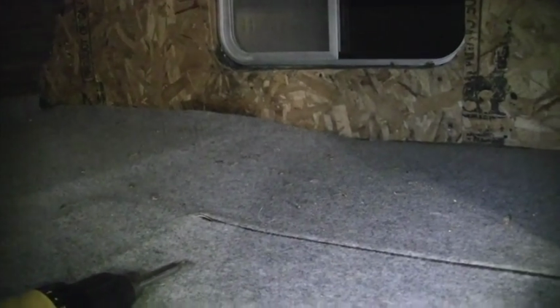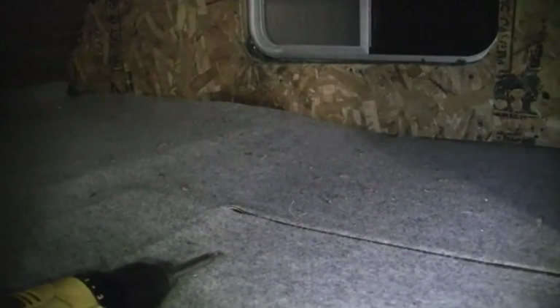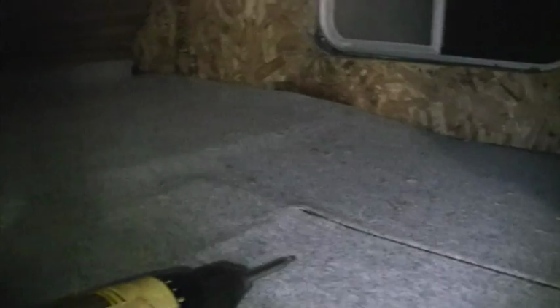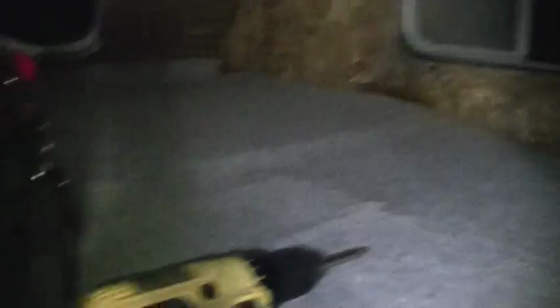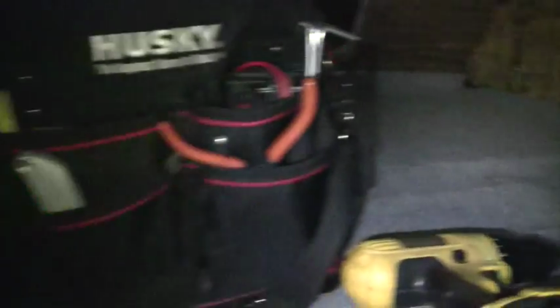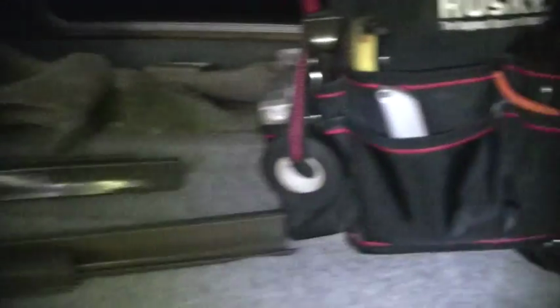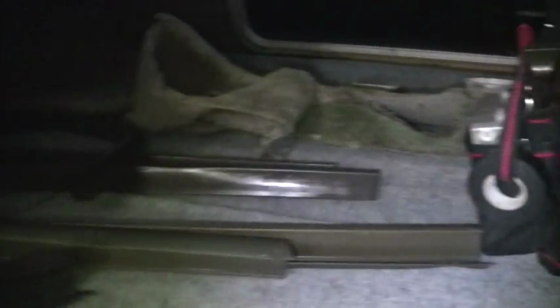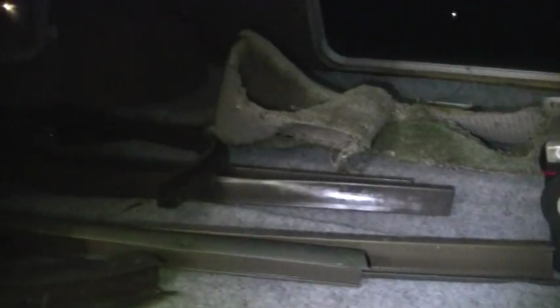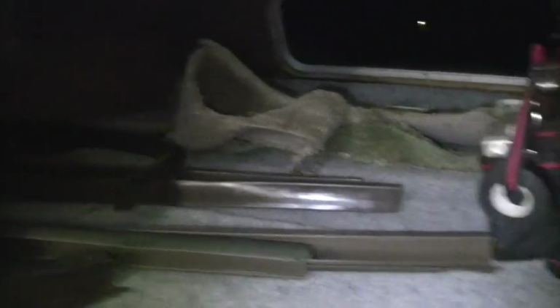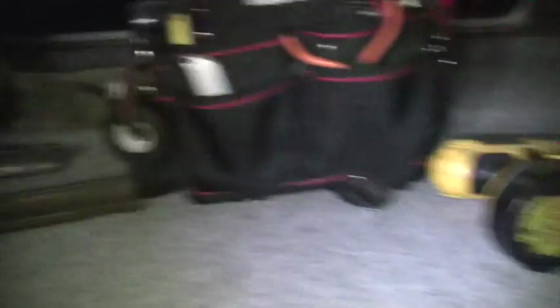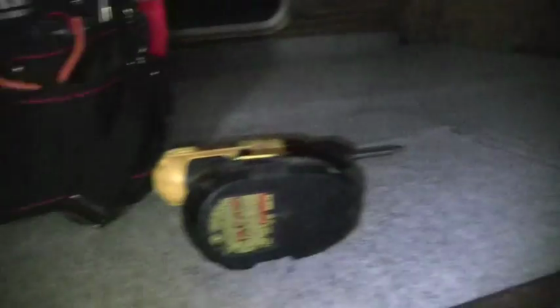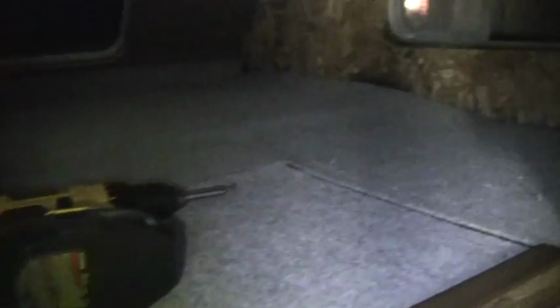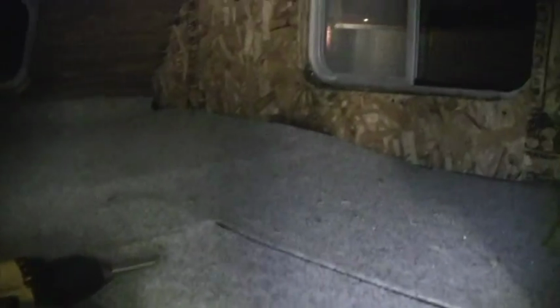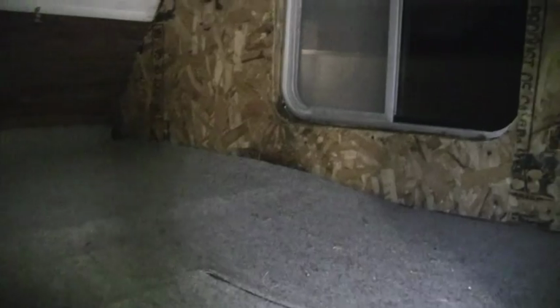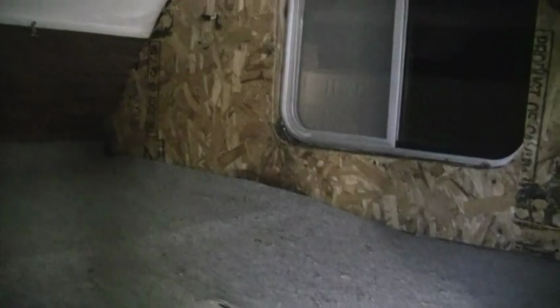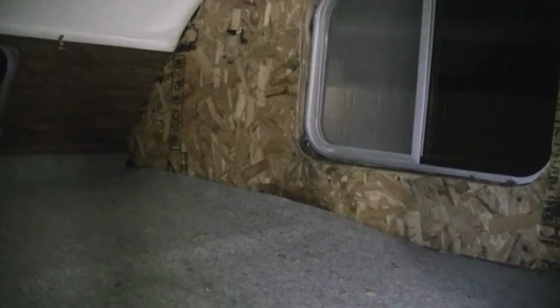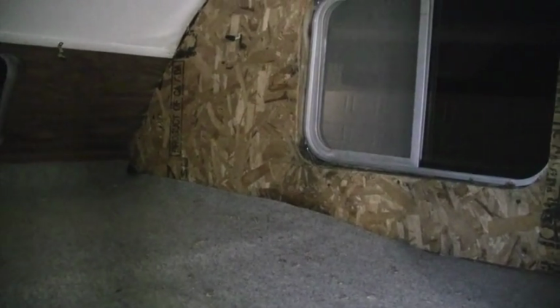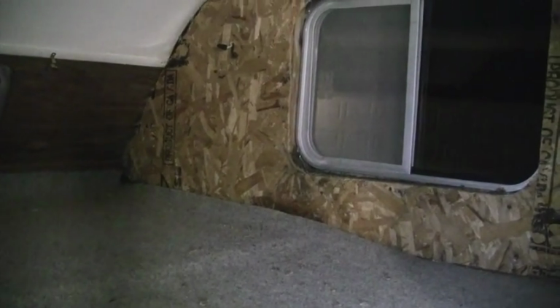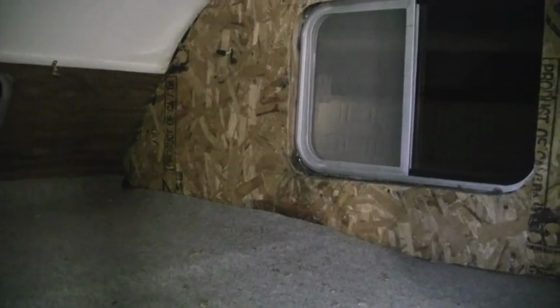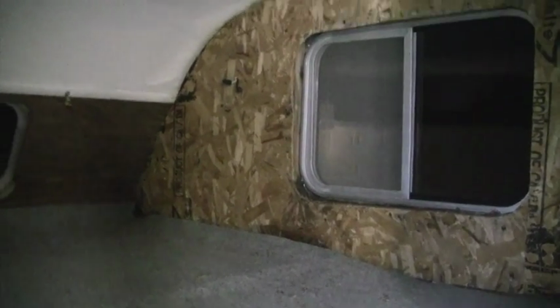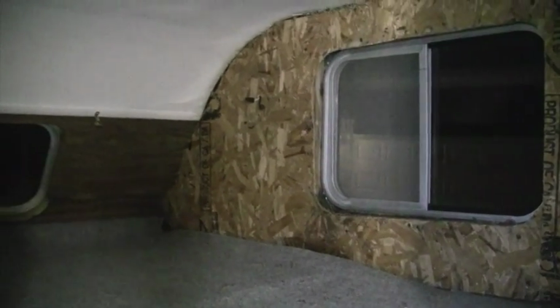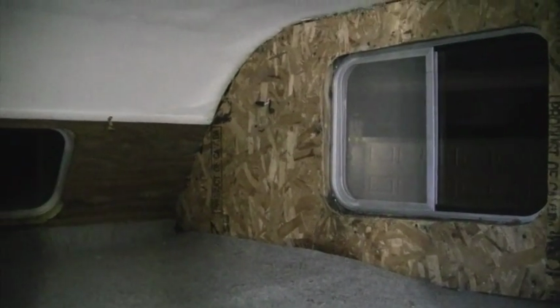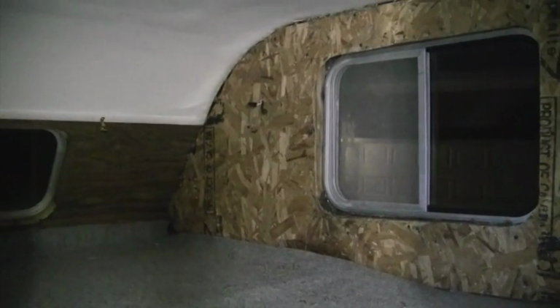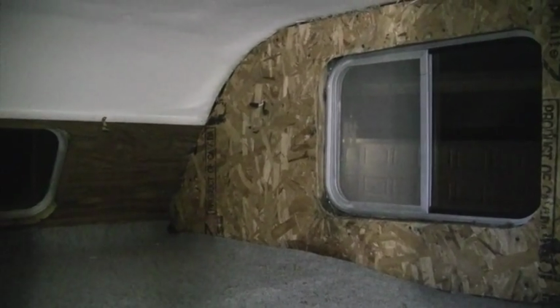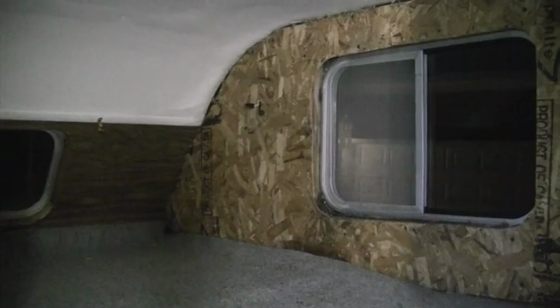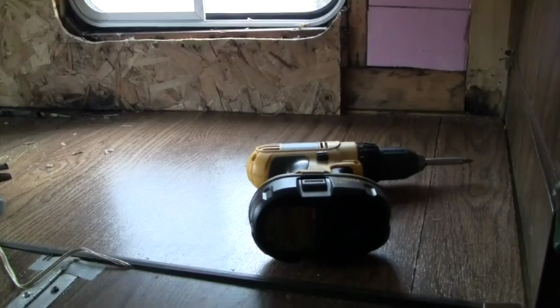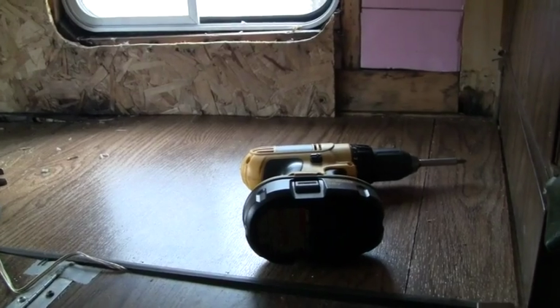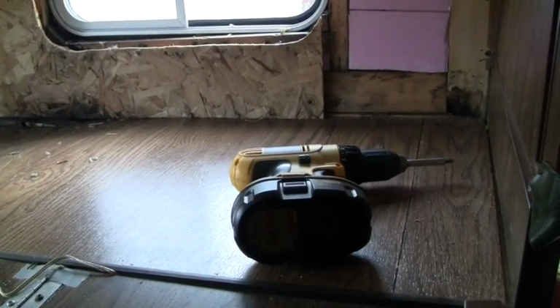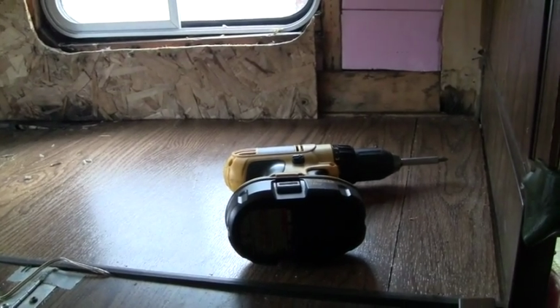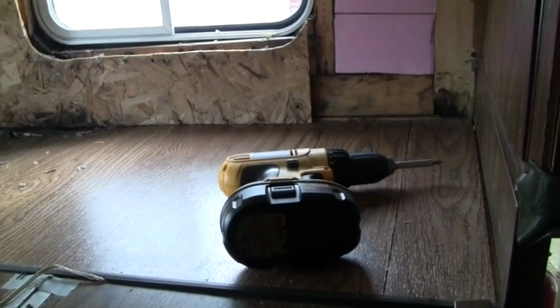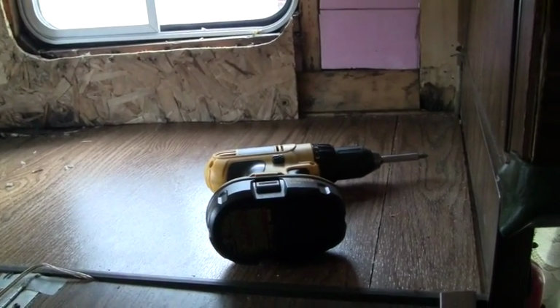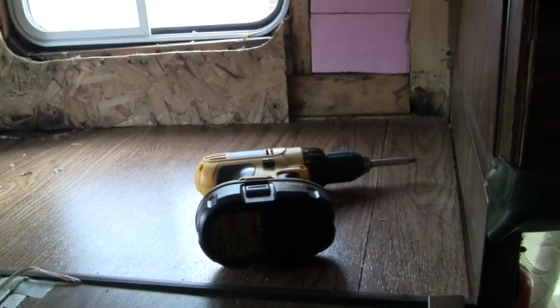It looks like this decking has some soft spots as well, so I'll probably end up replacing a lot of this decking where the bed is. That's all I'm going to do for tonight — we'll try to get back on this in another couple of days.